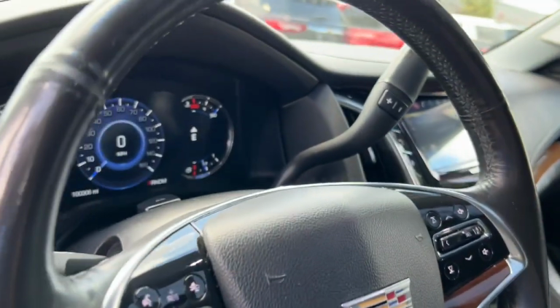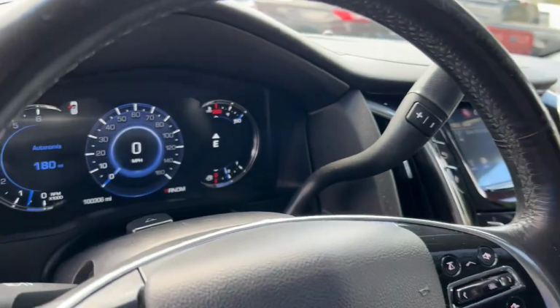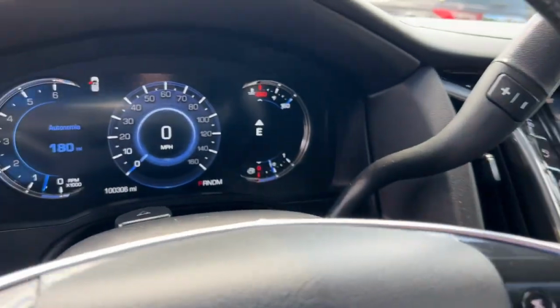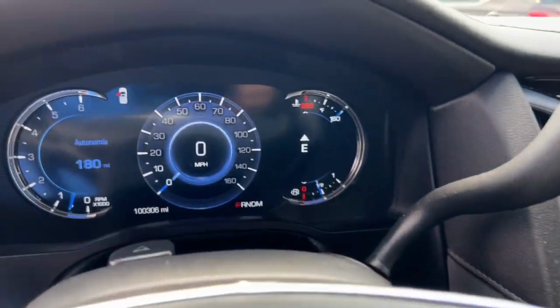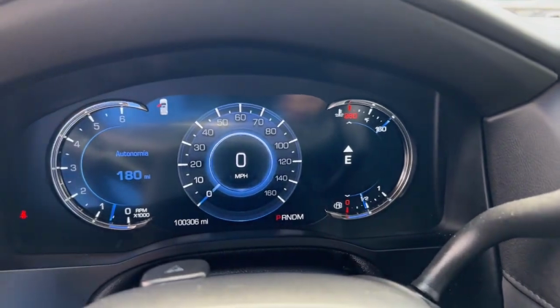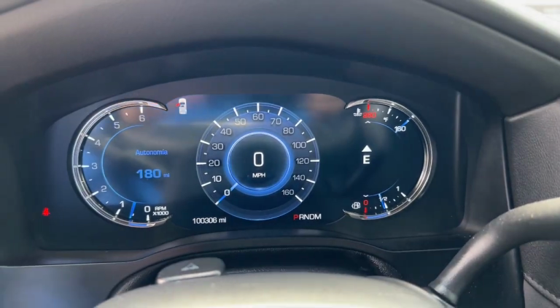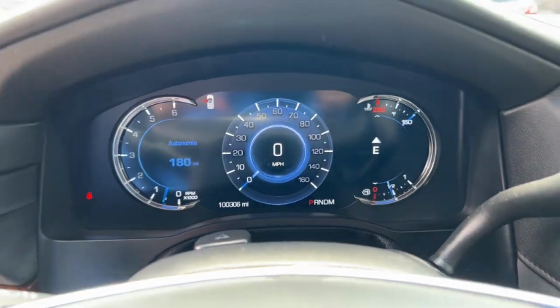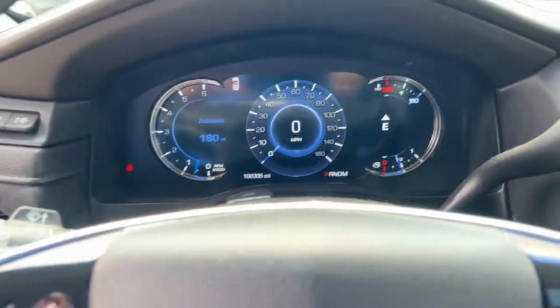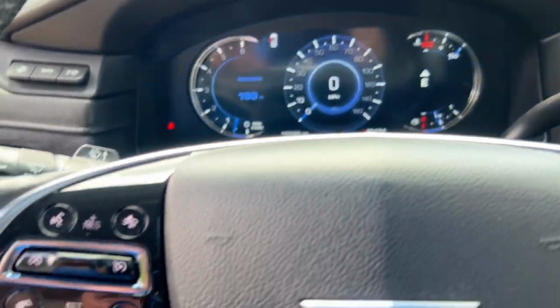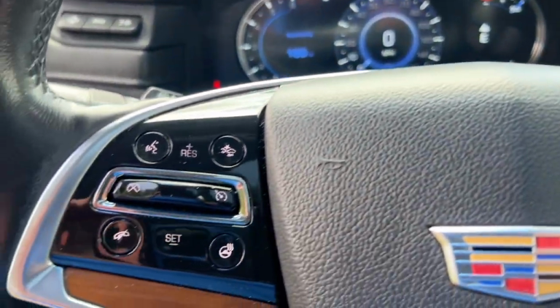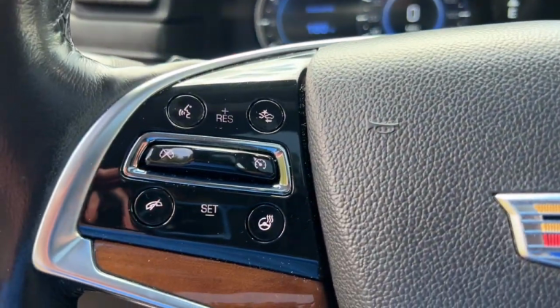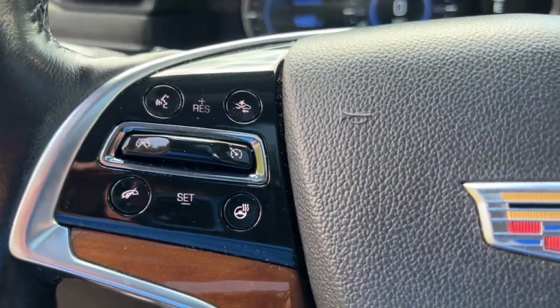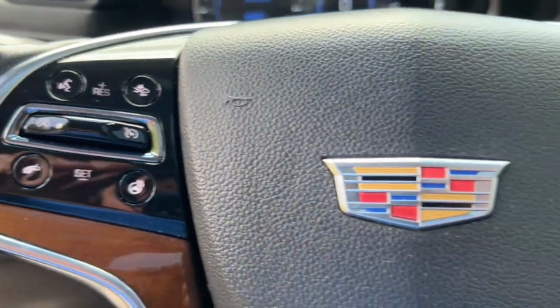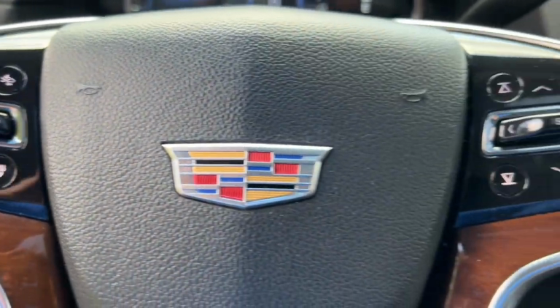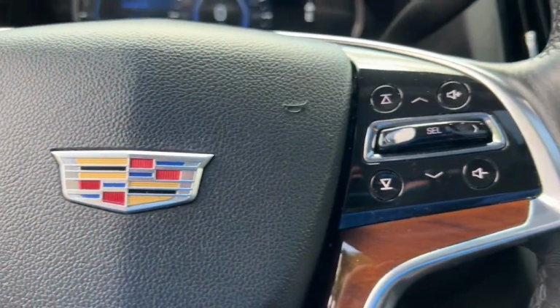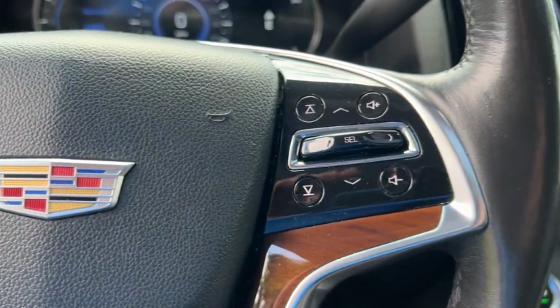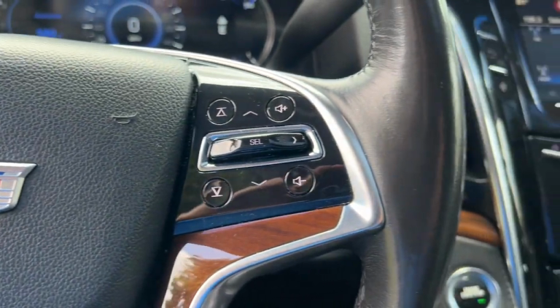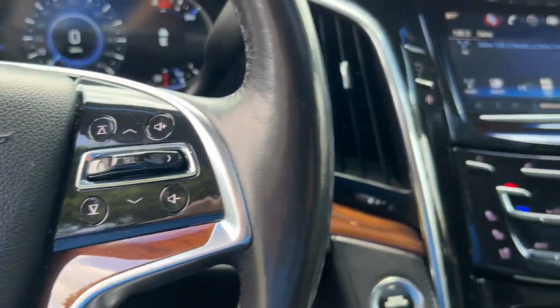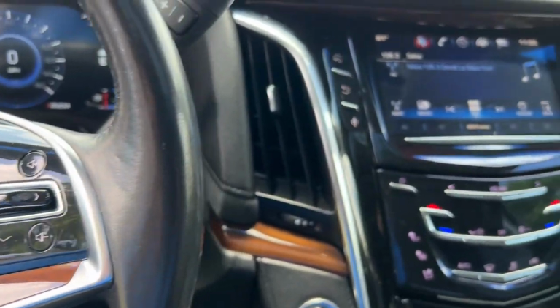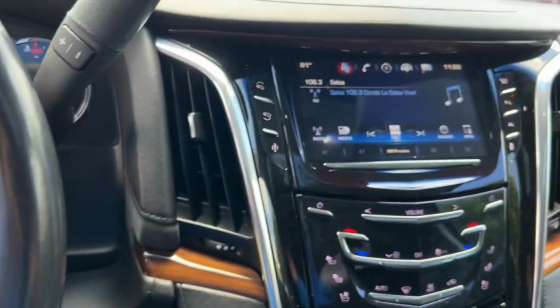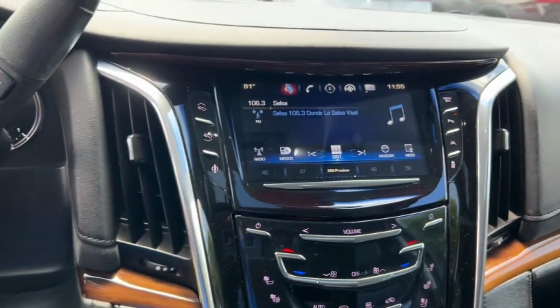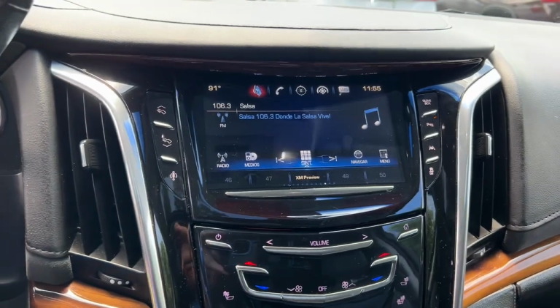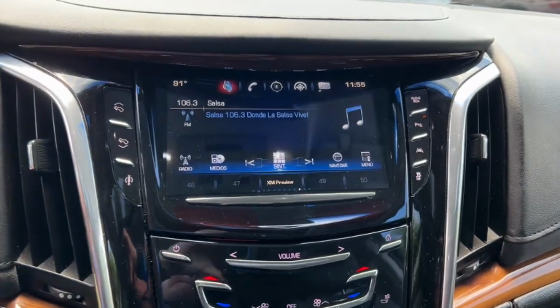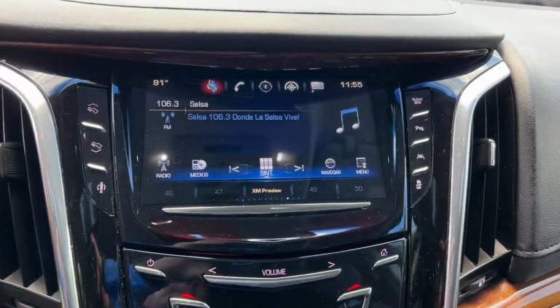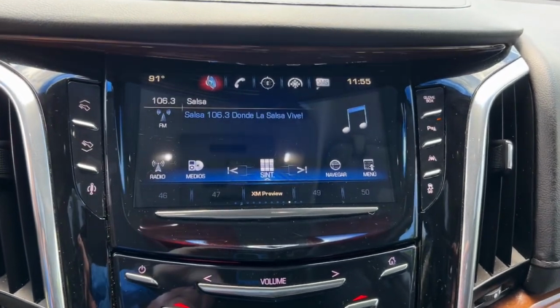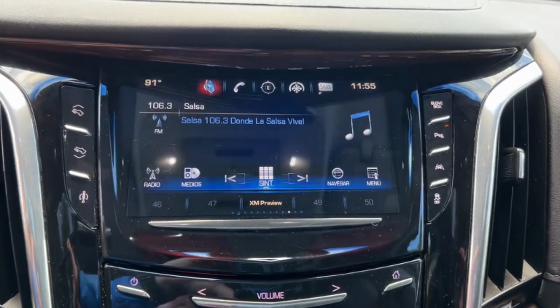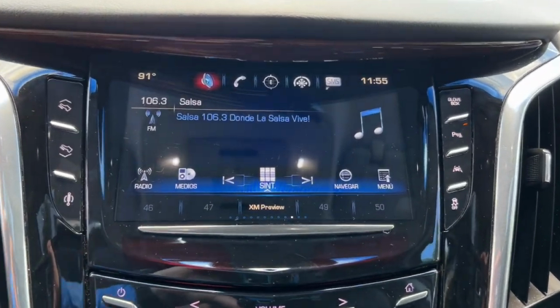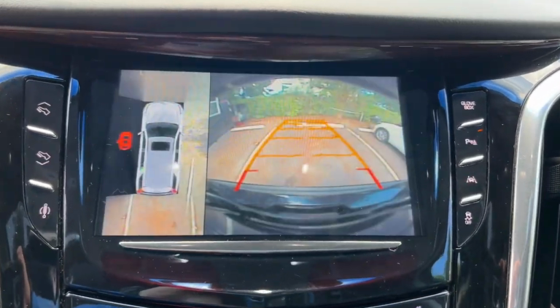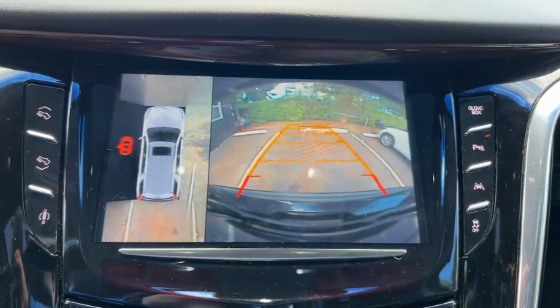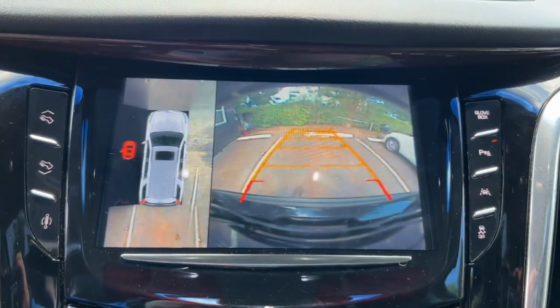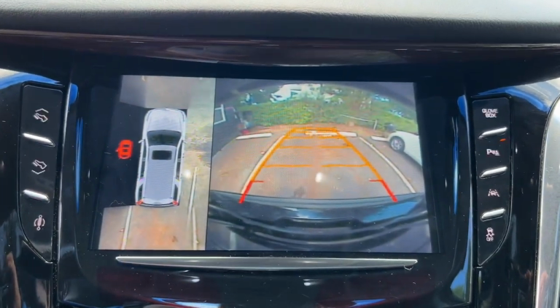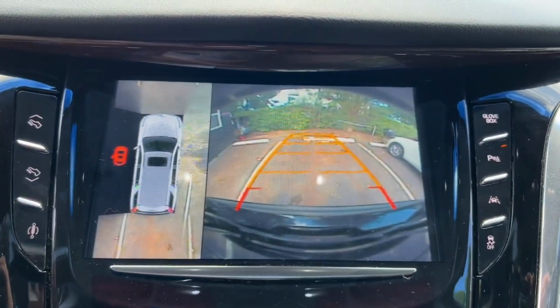Confidence comes standard thanks to driver-focused design, state-of-the-art safety features, and a premium feel. These are just some of the great options this vehicle comes with.